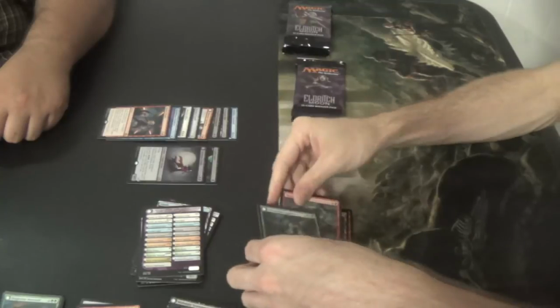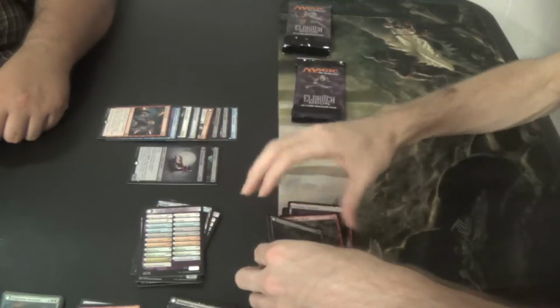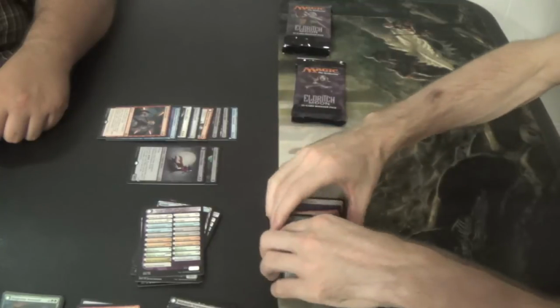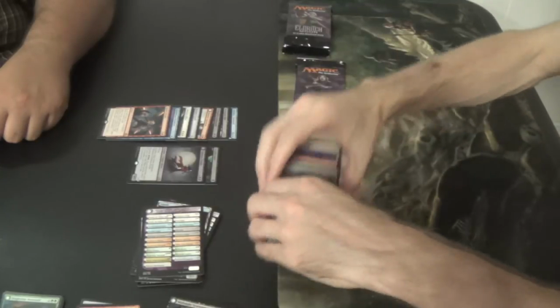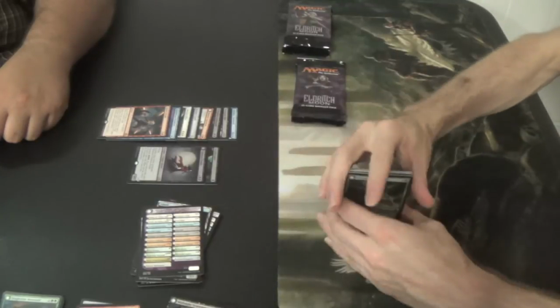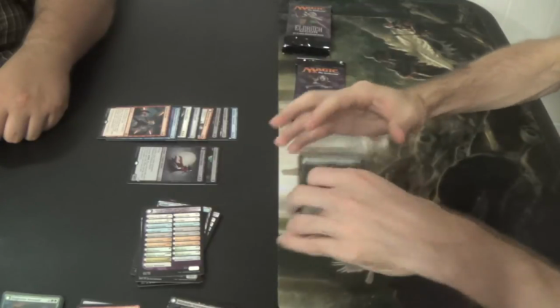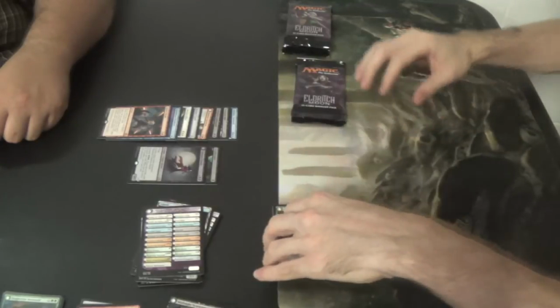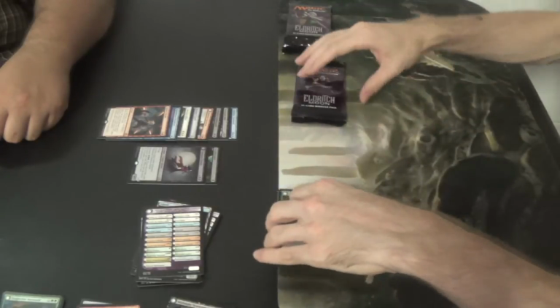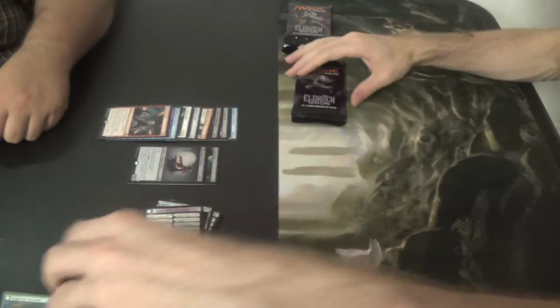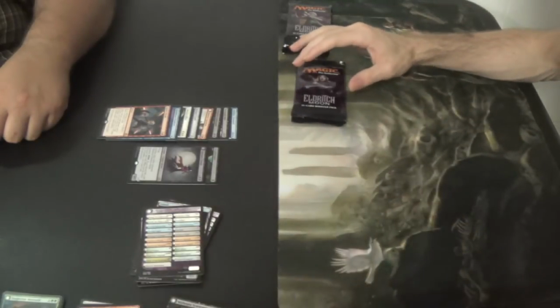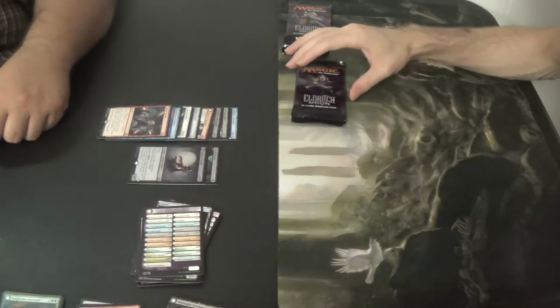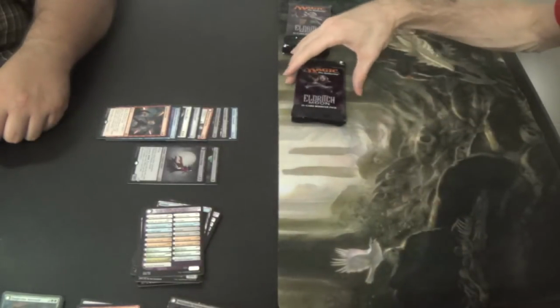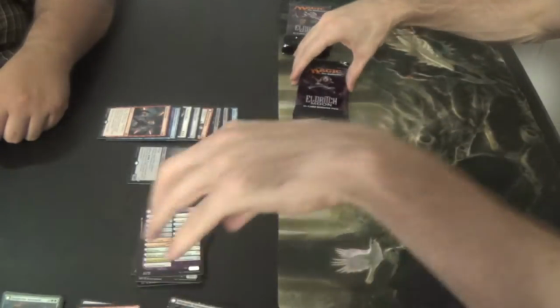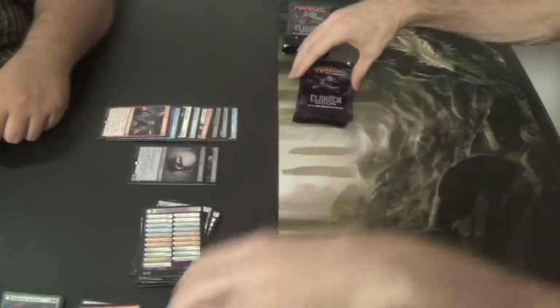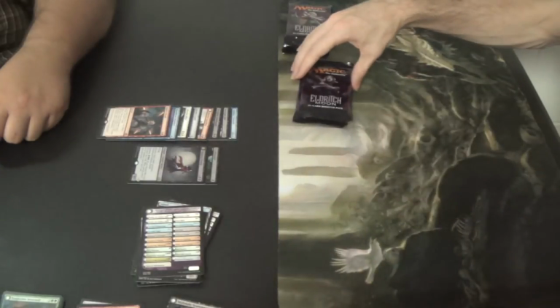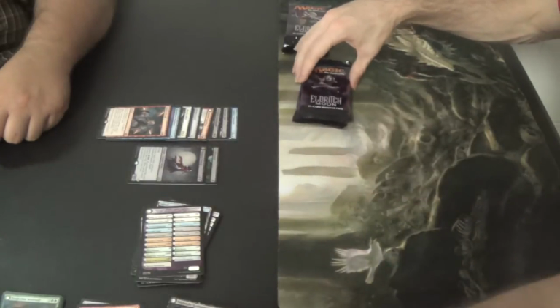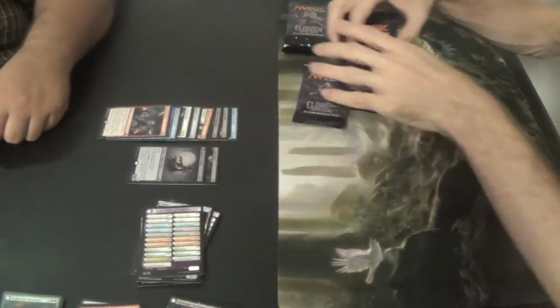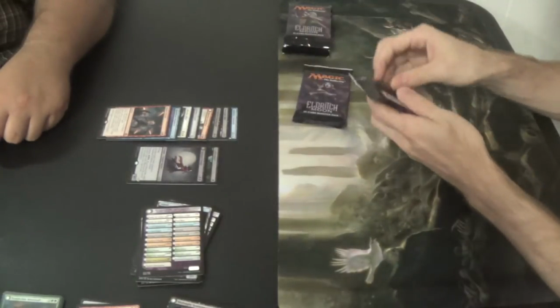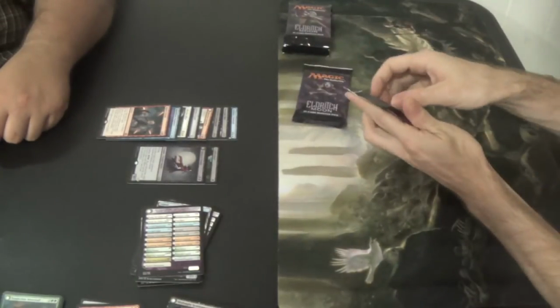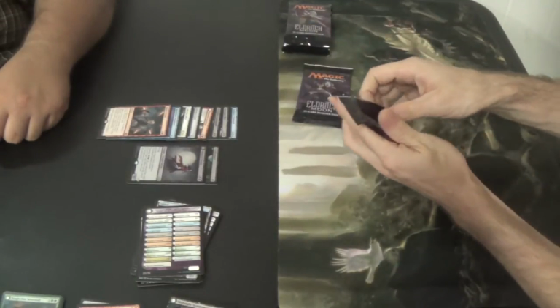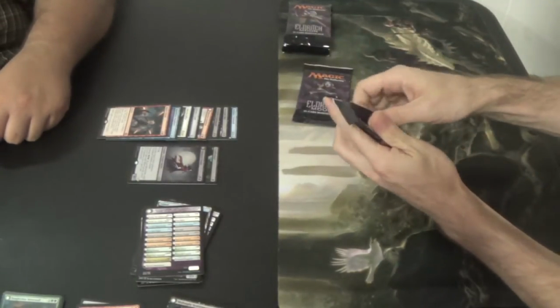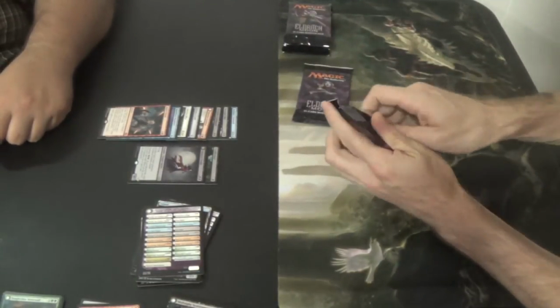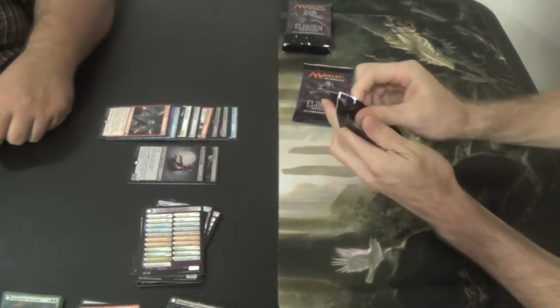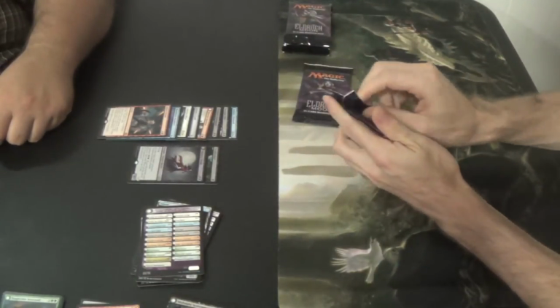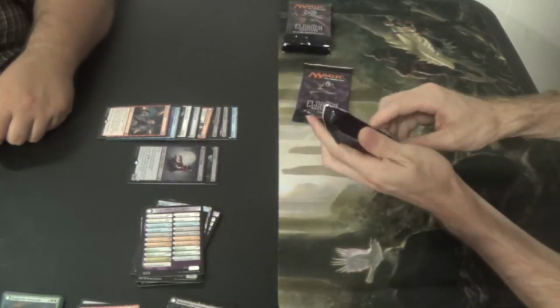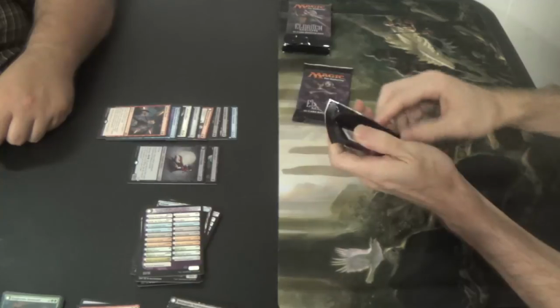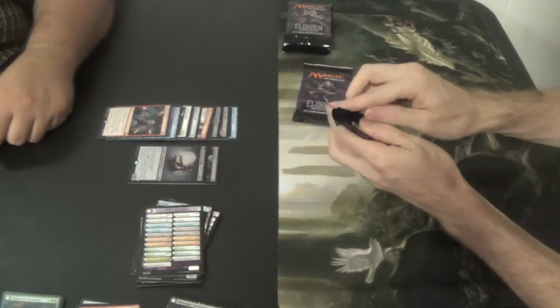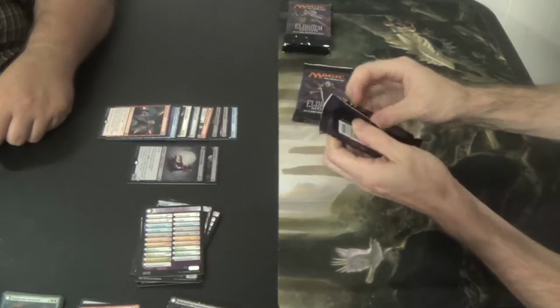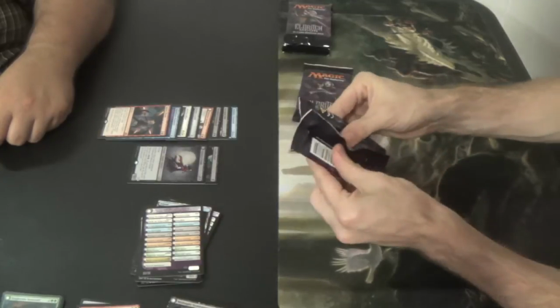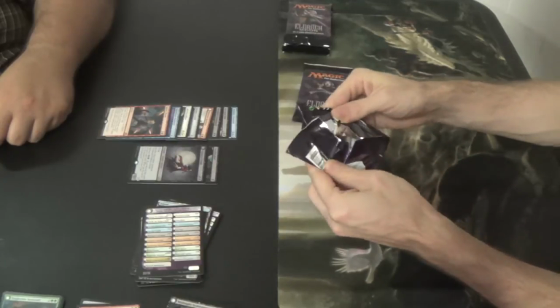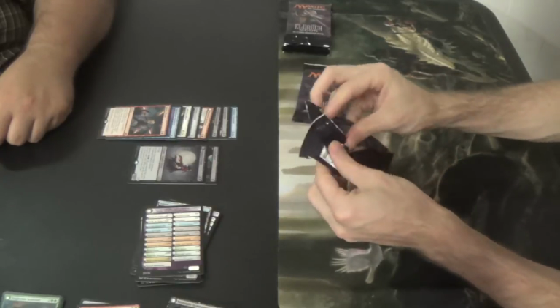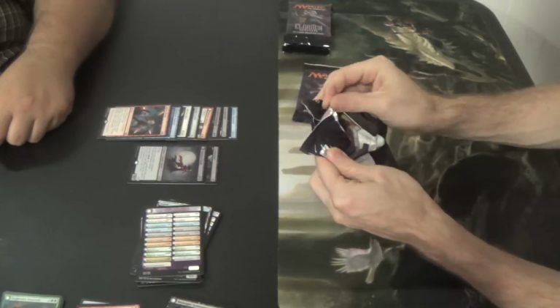When I have to go into a Gruul land destruction deck after rotation — I won't be having my volcanic visions and pyros with goggles anymore. So we'll go into World Breakers and Ulvenwald Captives.